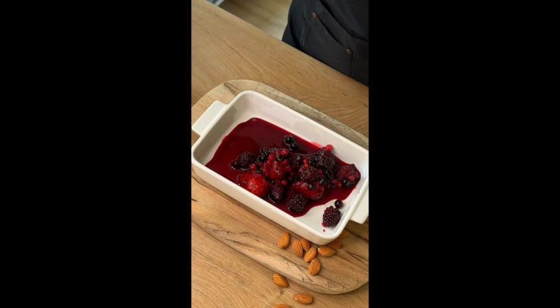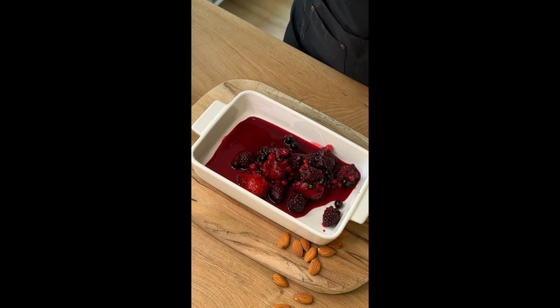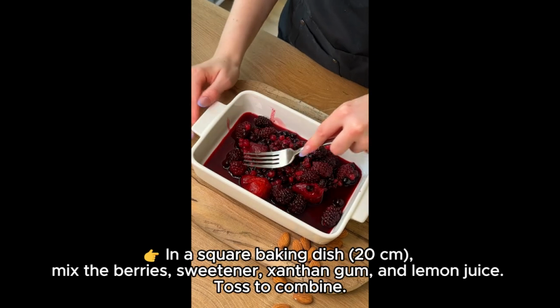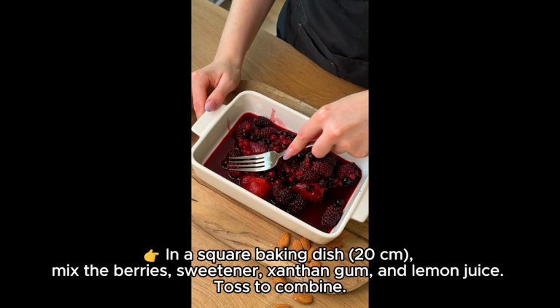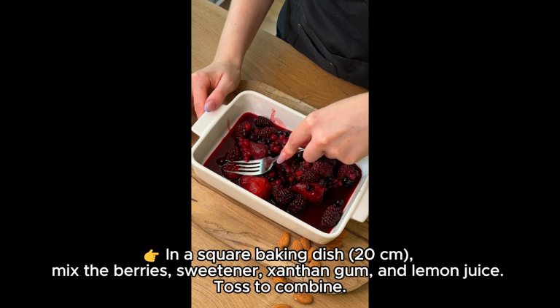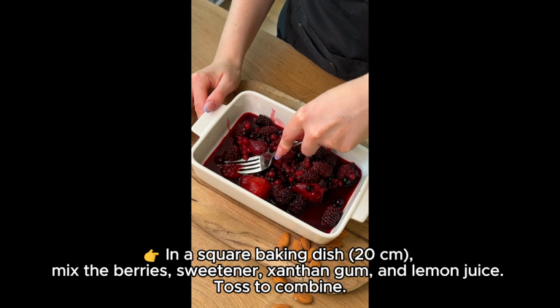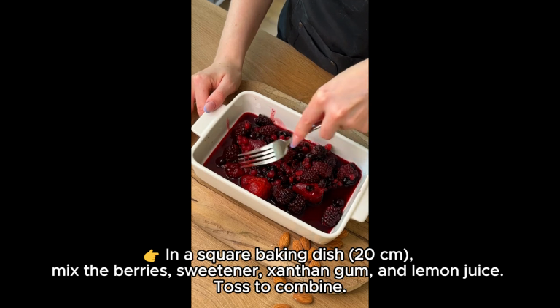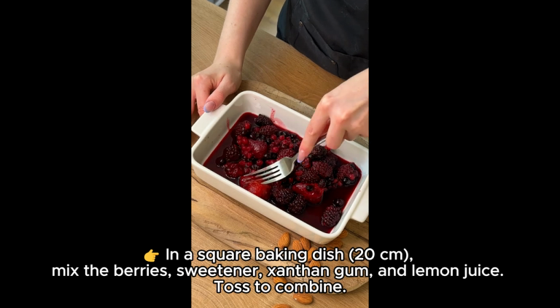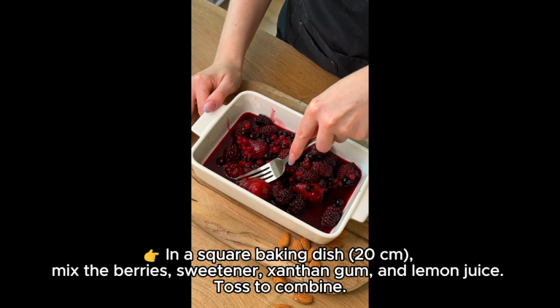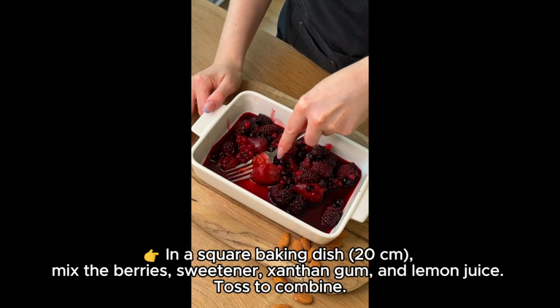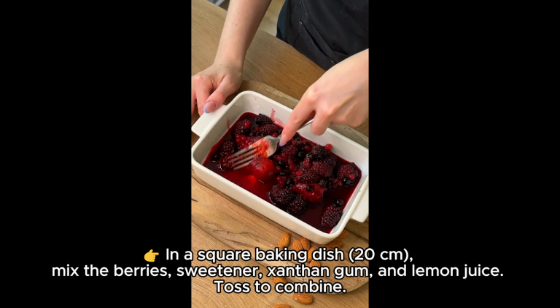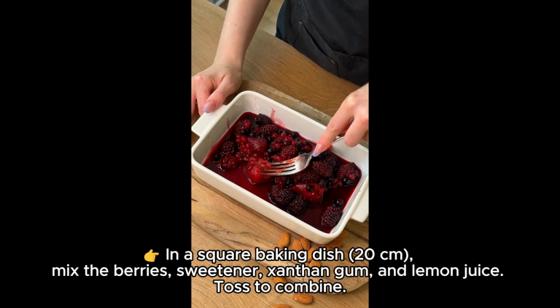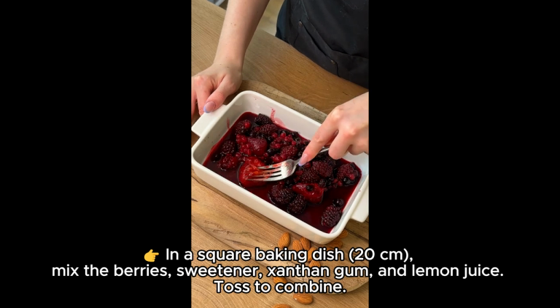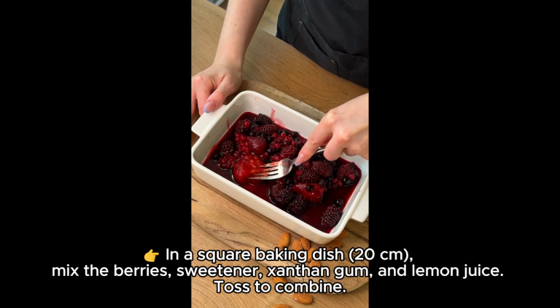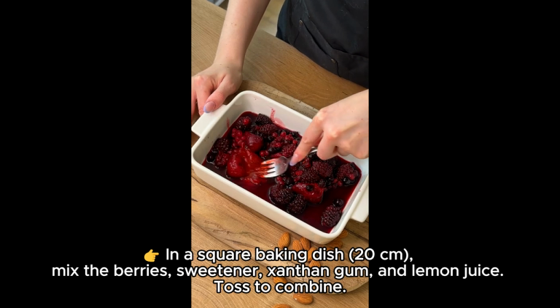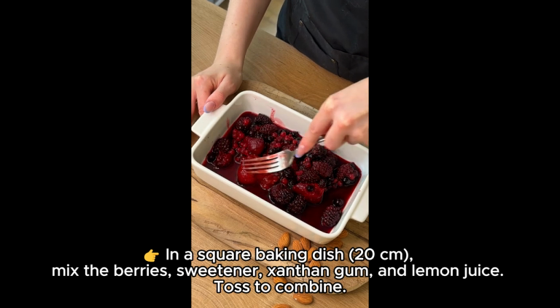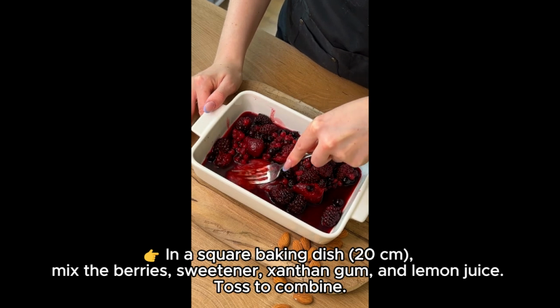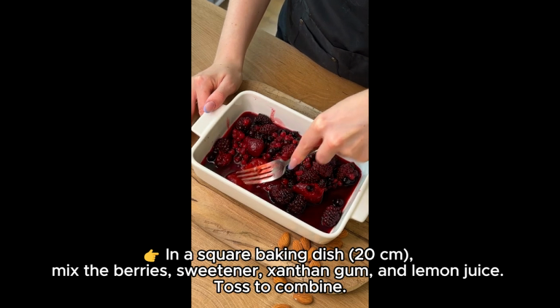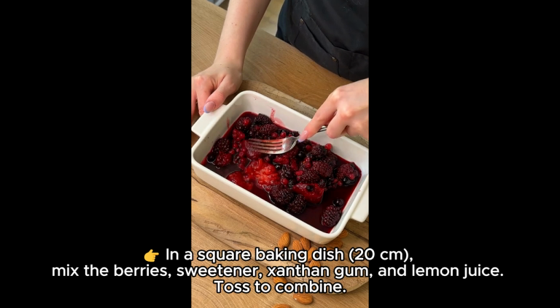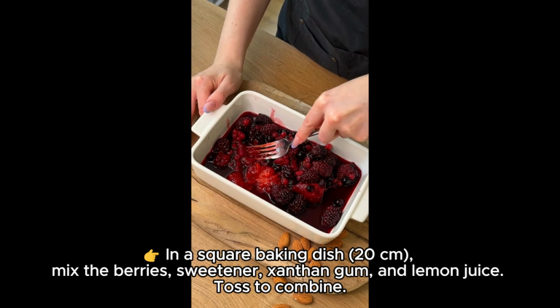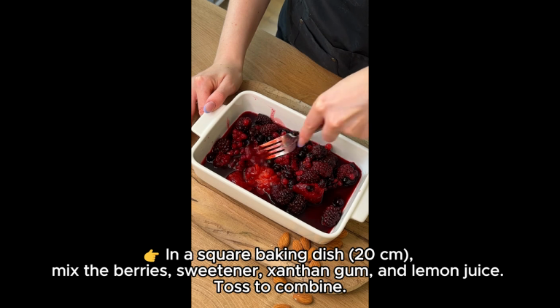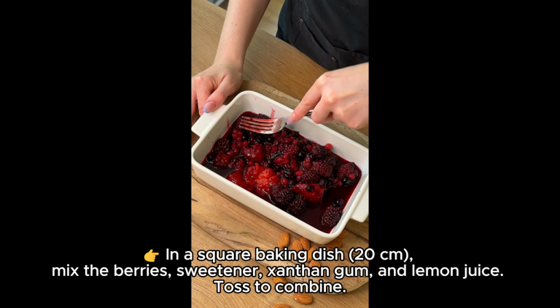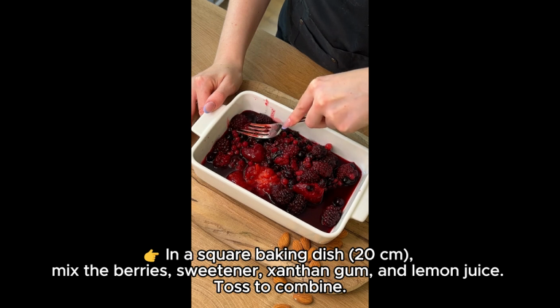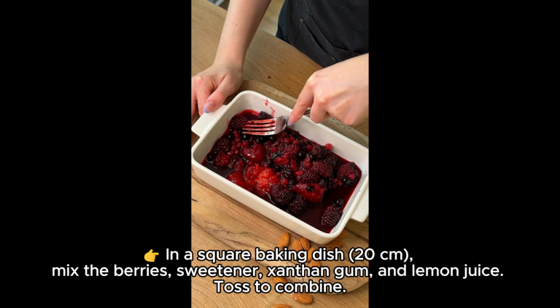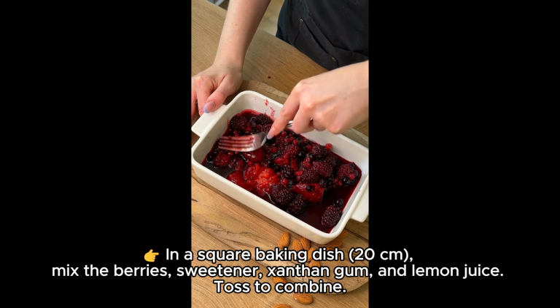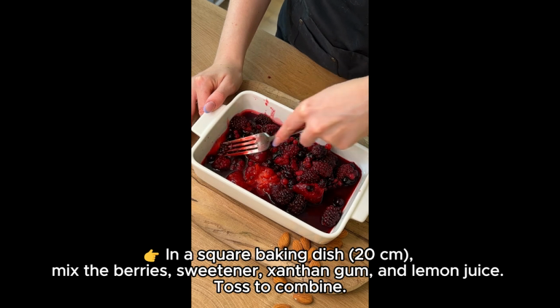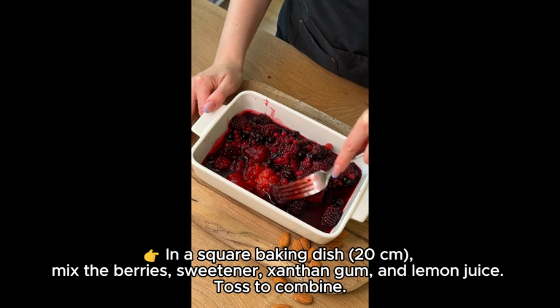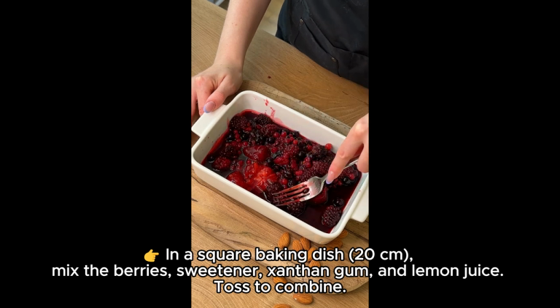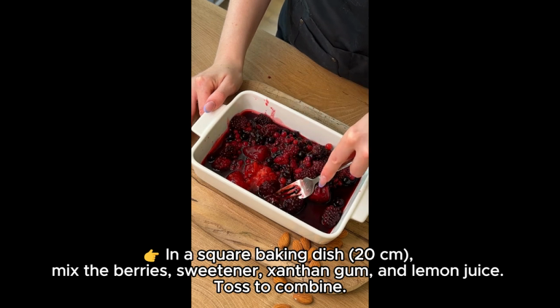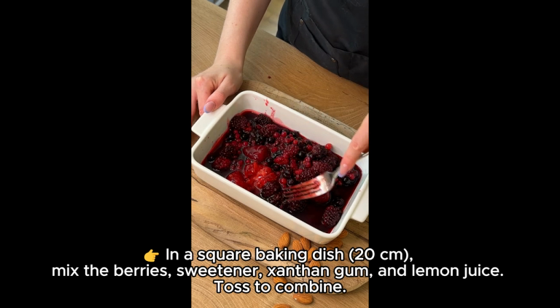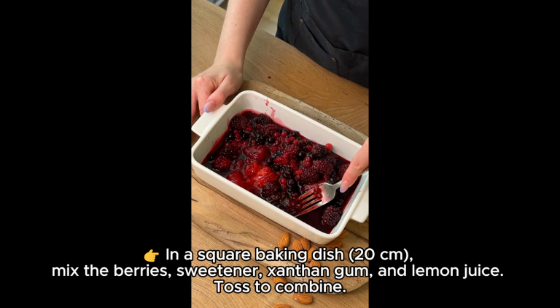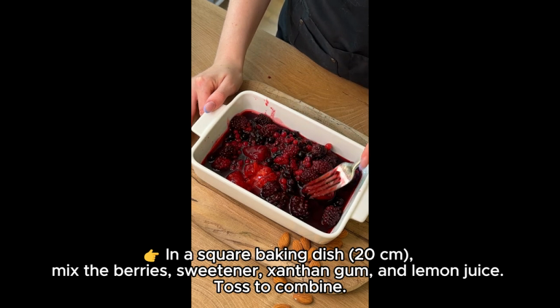In a square baking dish, 20 centimeters, mix the berries, sweetener, xanthan gum, and lemon juice. Toss to combine.